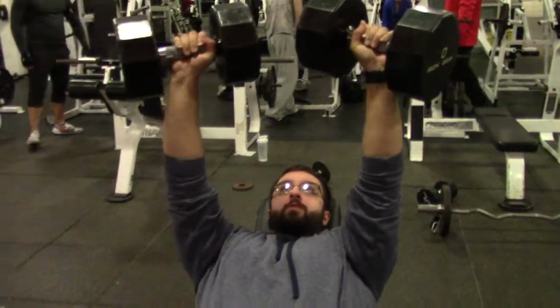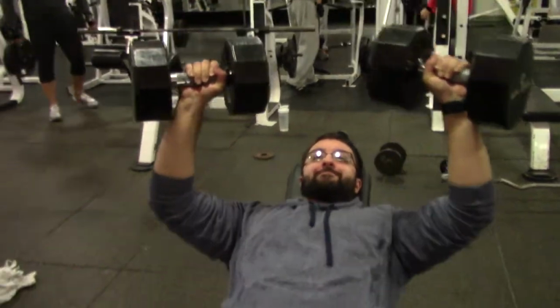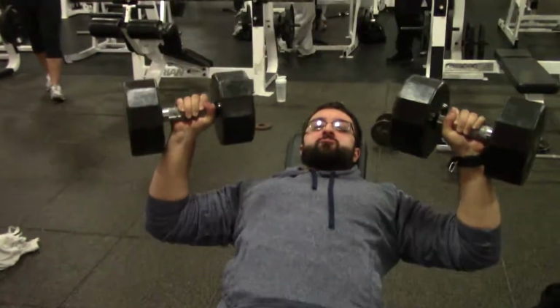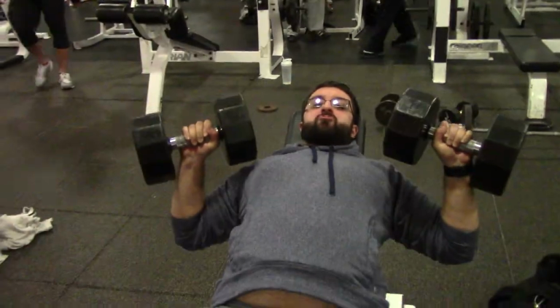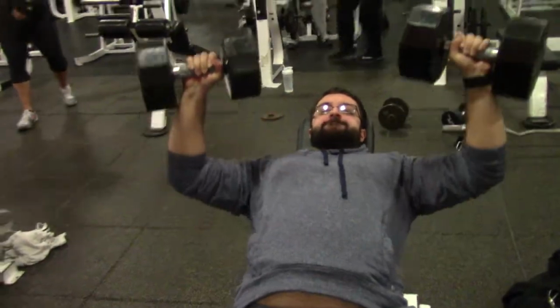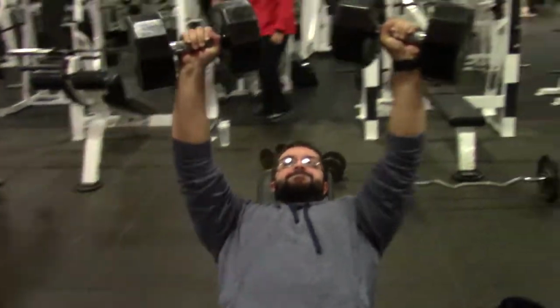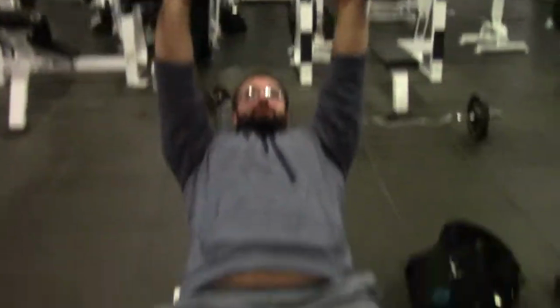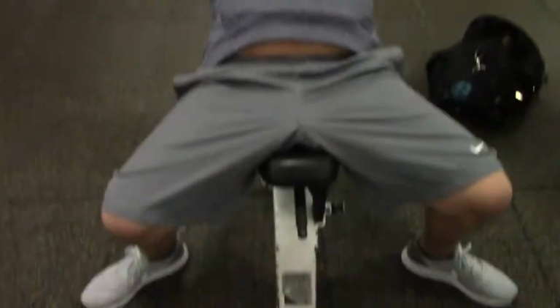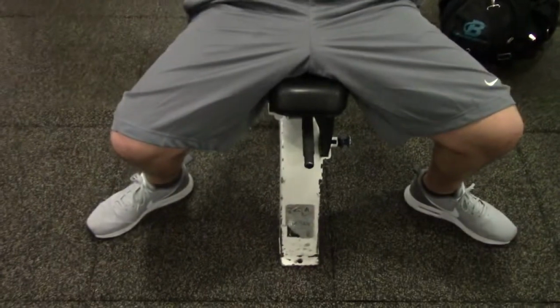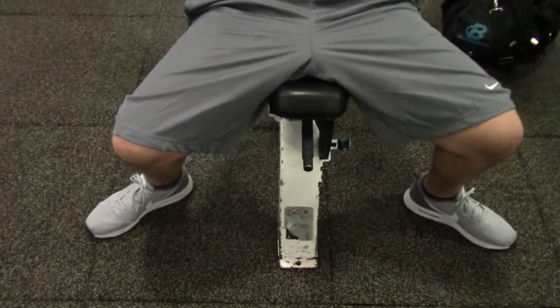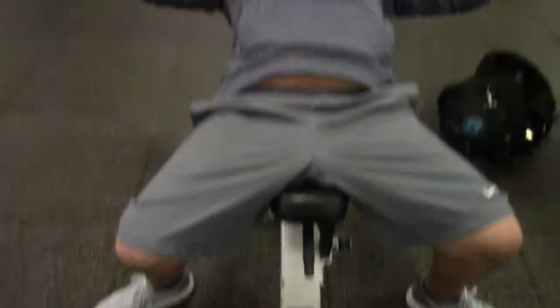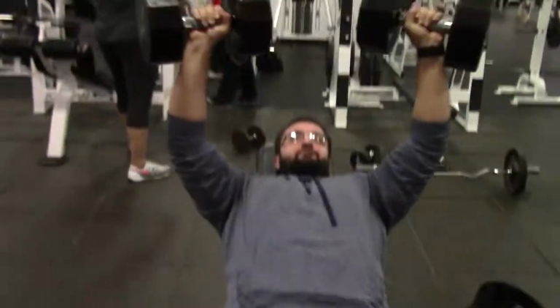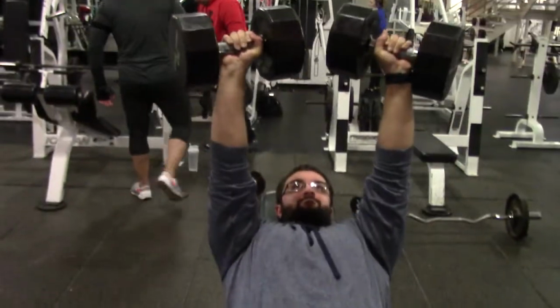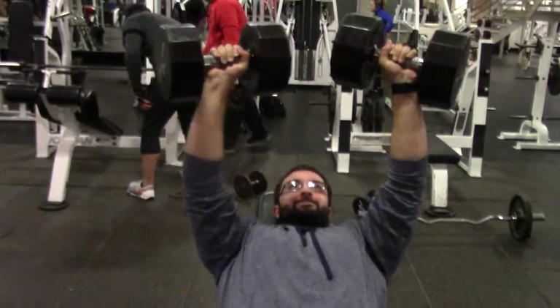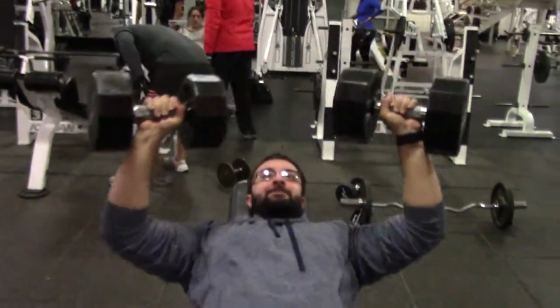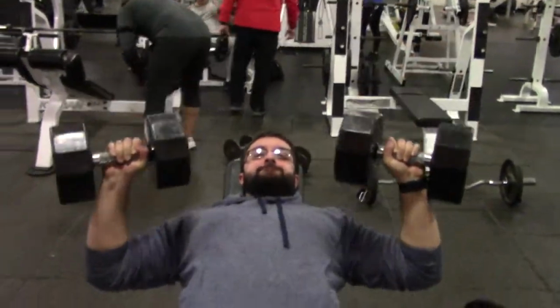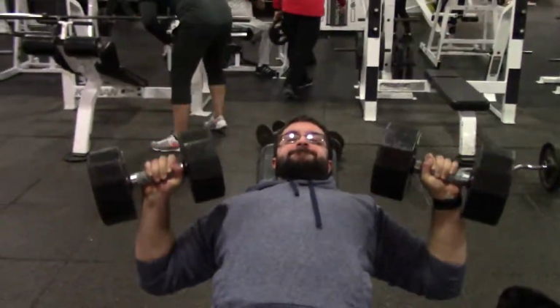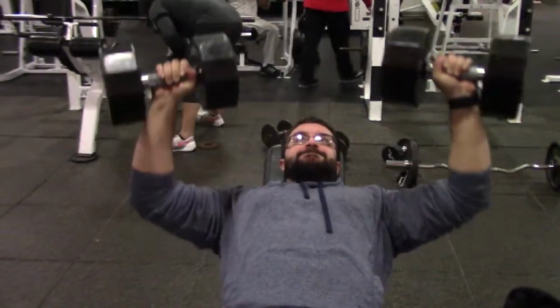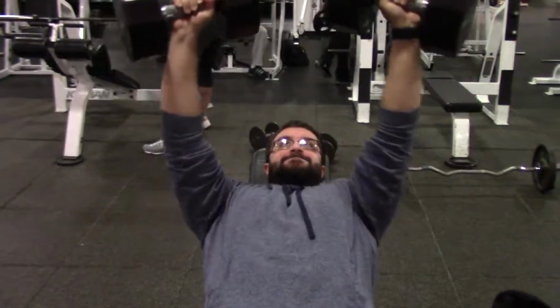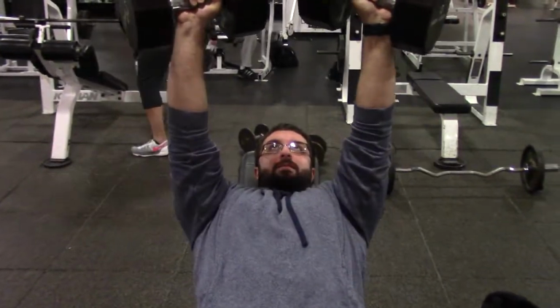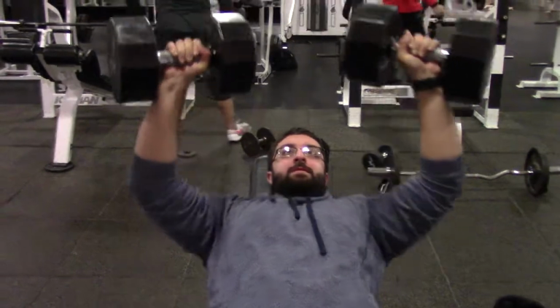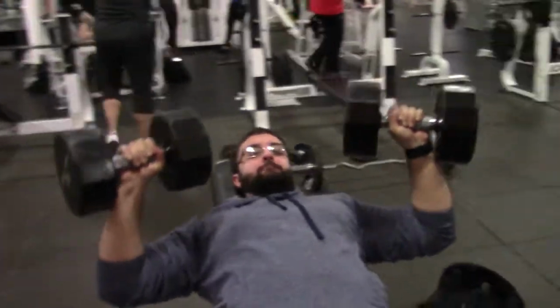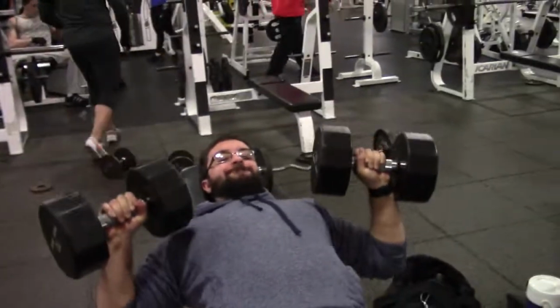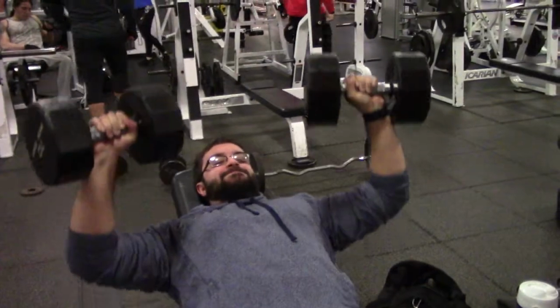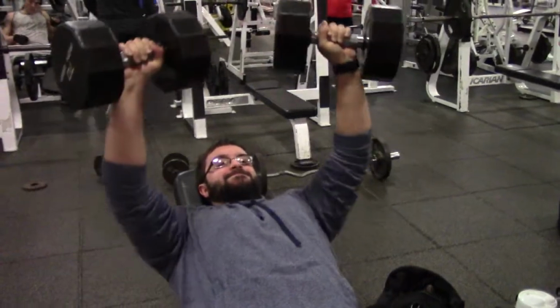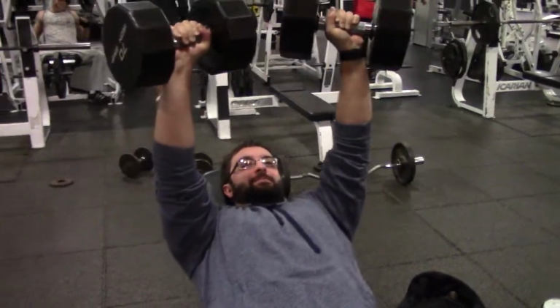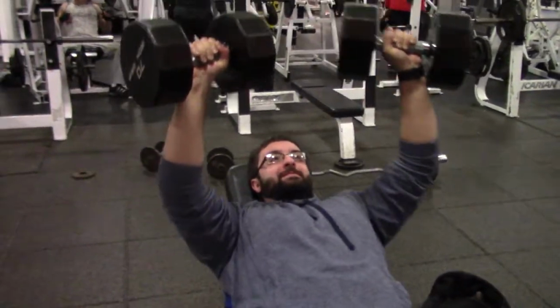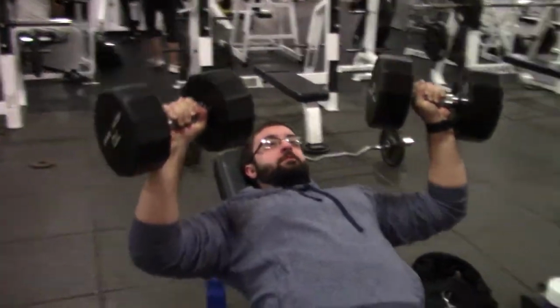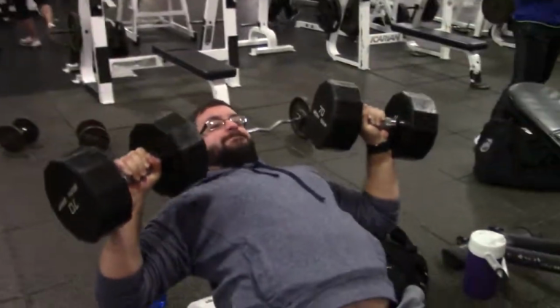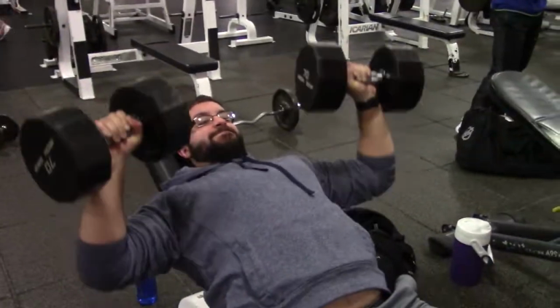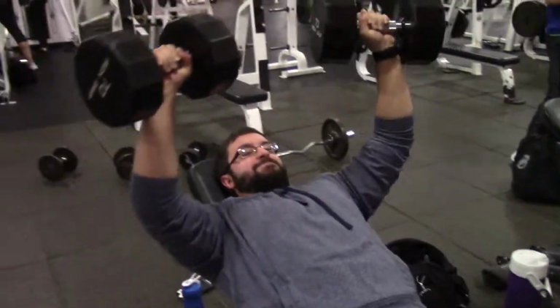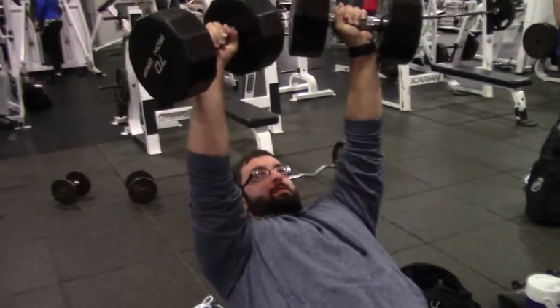Grasp the dumbbells with your thumbs wrapped around the bars. Start with arms extended over your middle chest, slightly wider than shoulder width apart. Lower the dumbbells to your chest and return to the starting position by flexing your chest.